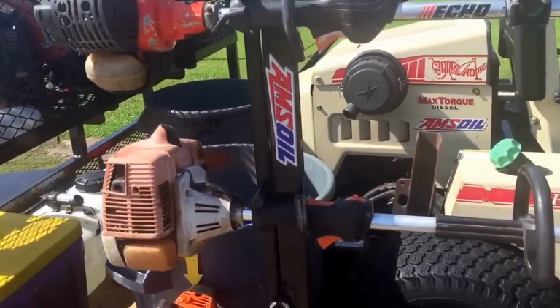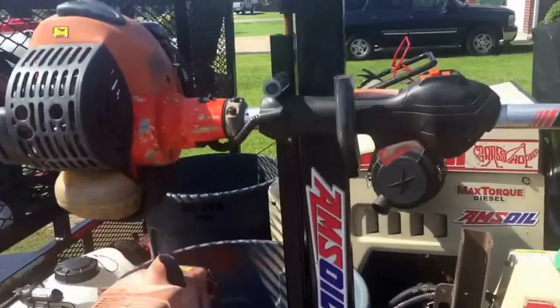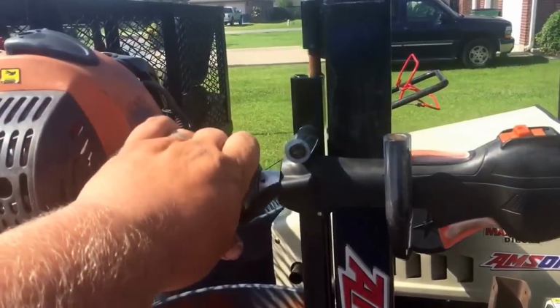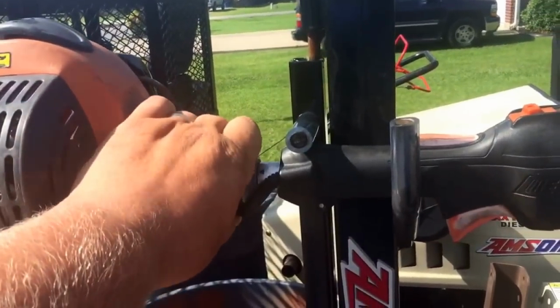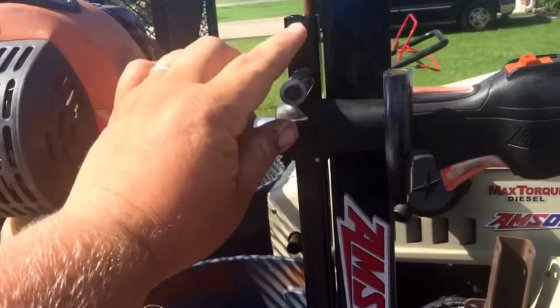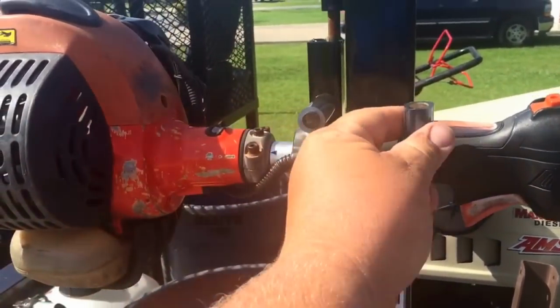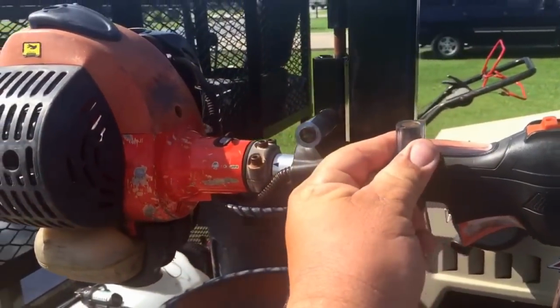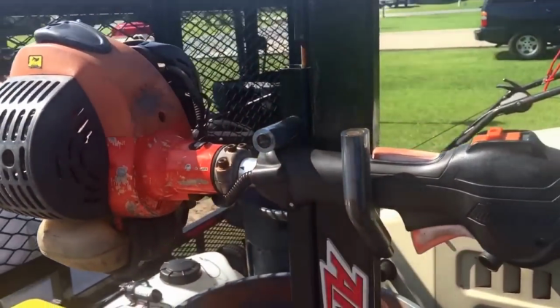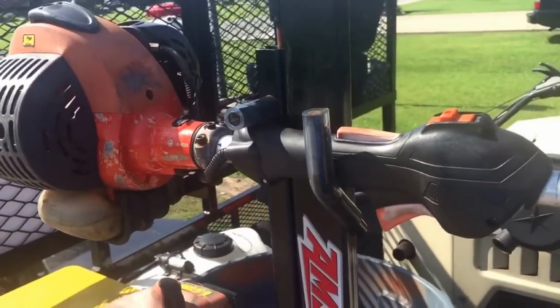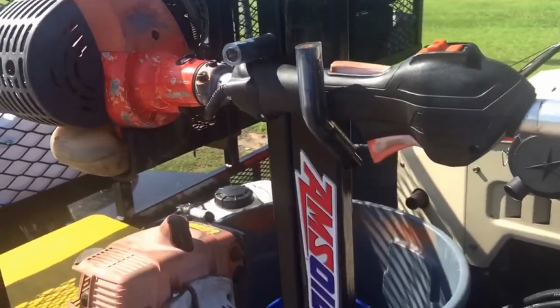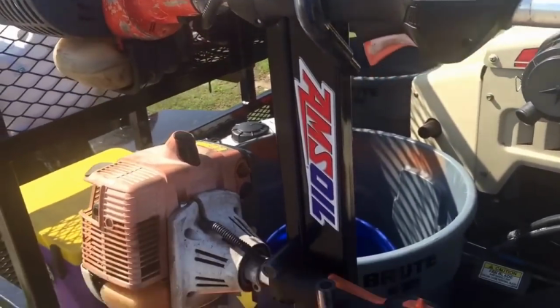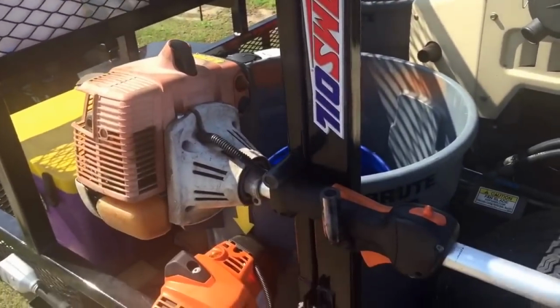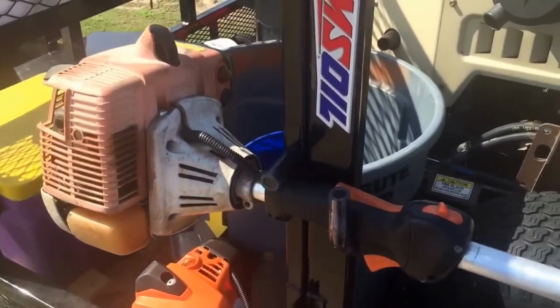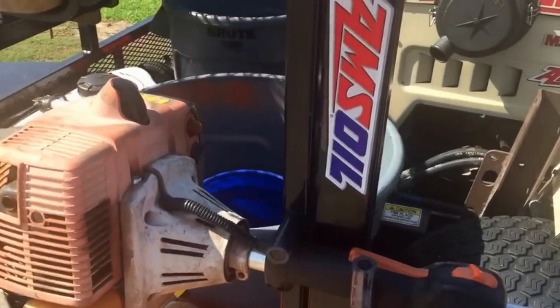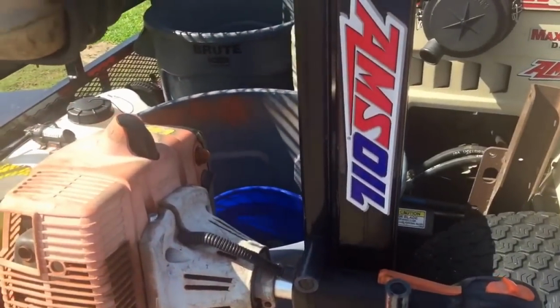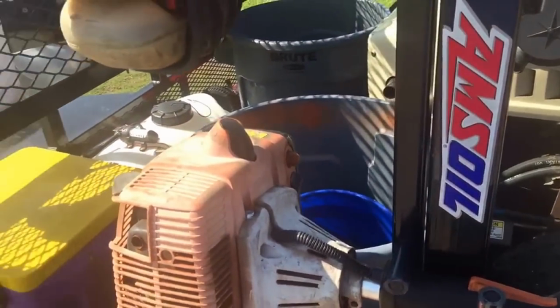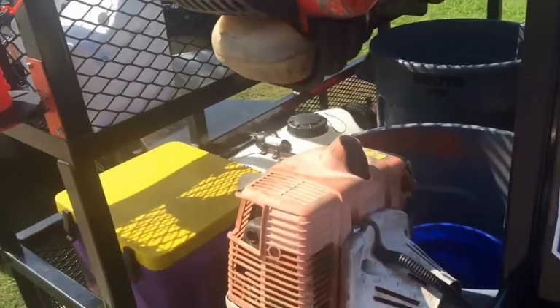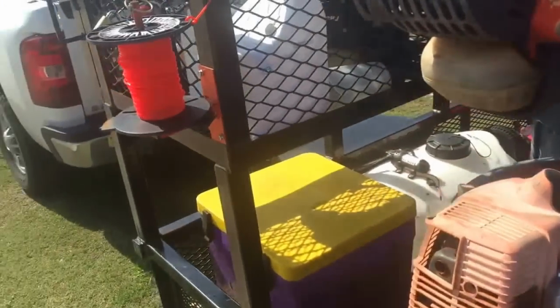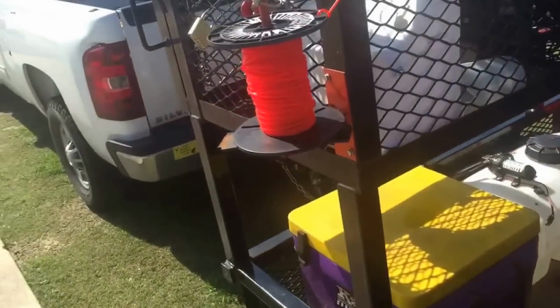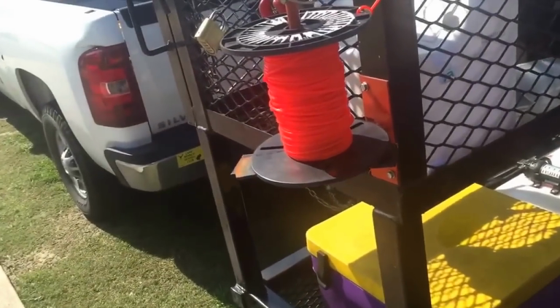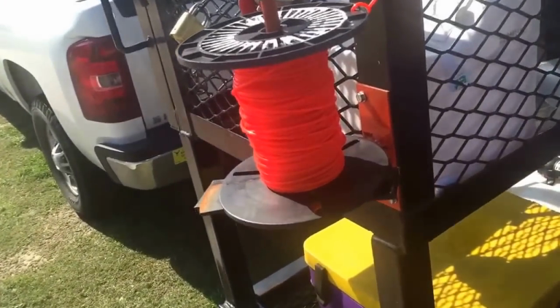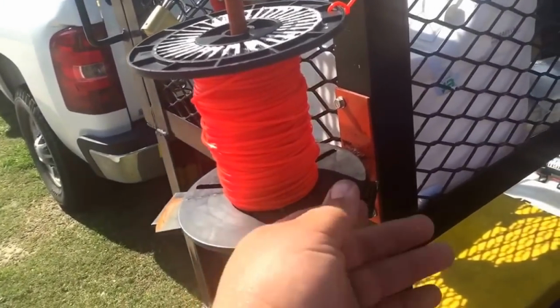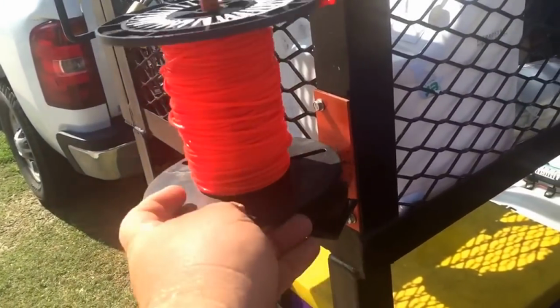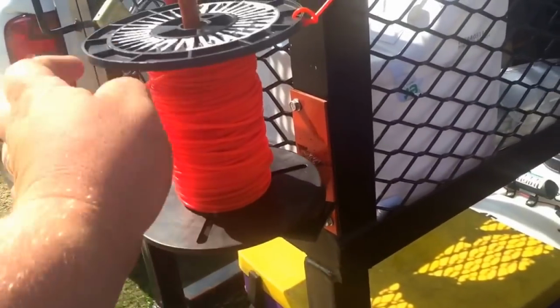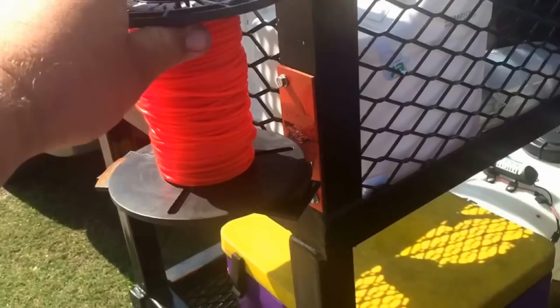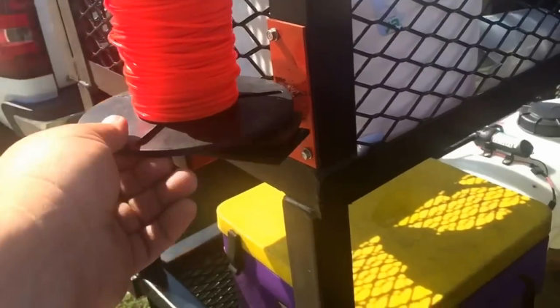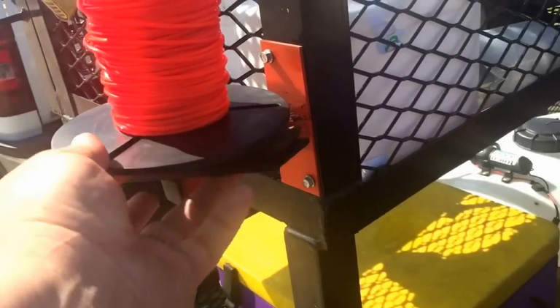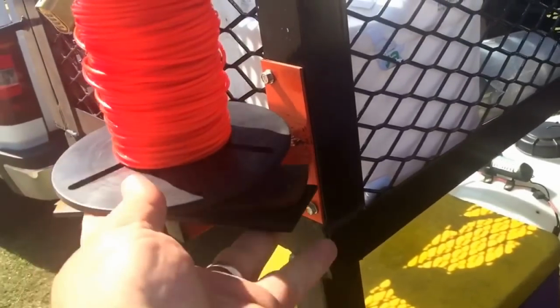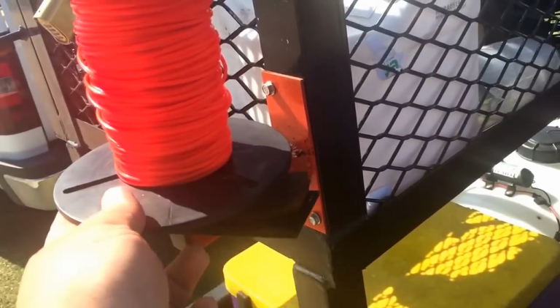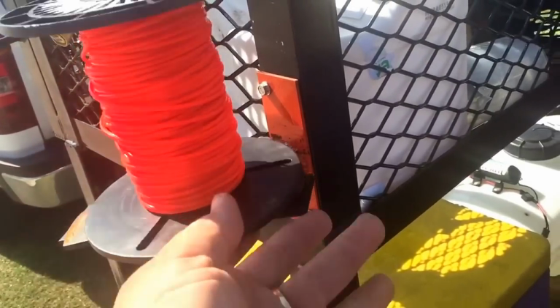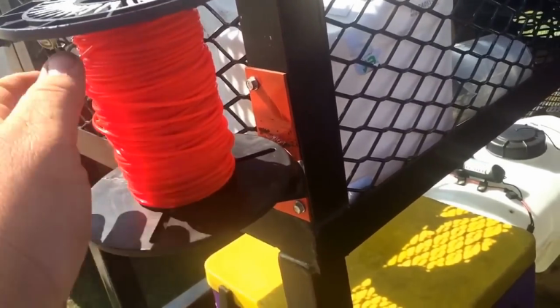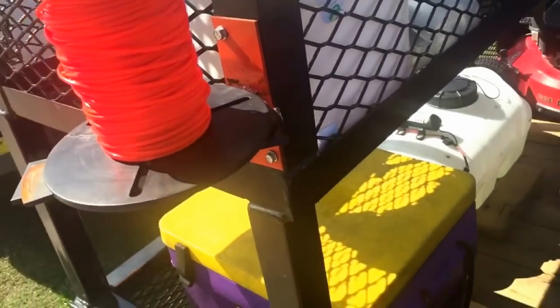The weed eaters do not move in here. They've got these little plastic grips on there and it just has one lock. I also bought this little spool rack from them. It just has a little thing, and I keep my edger blades there on the rack too.